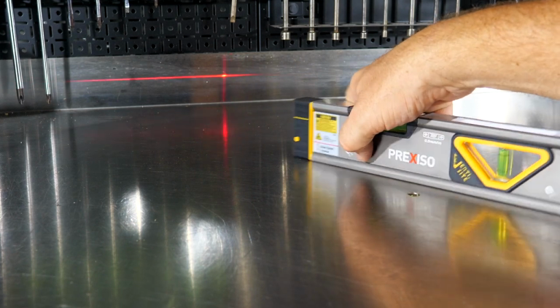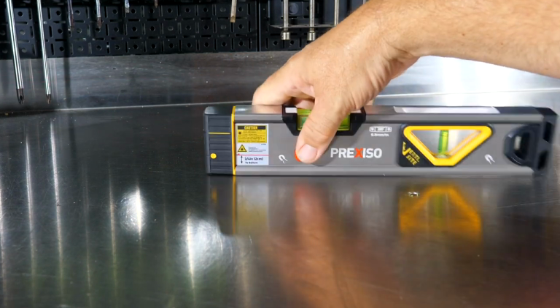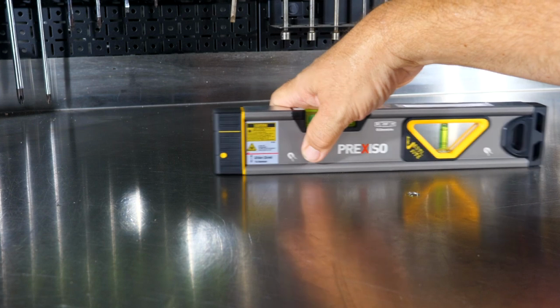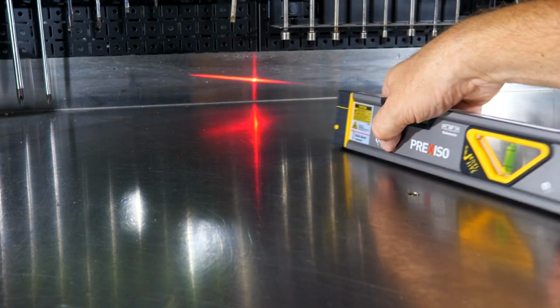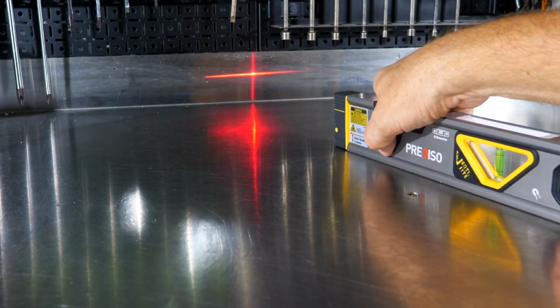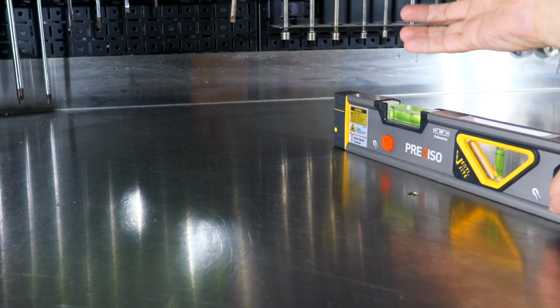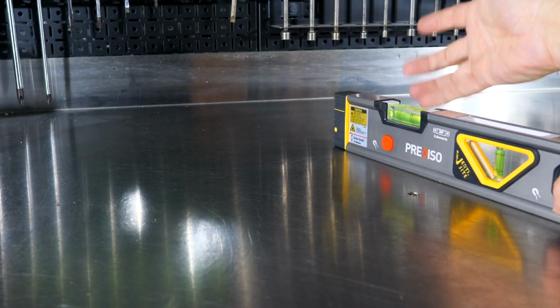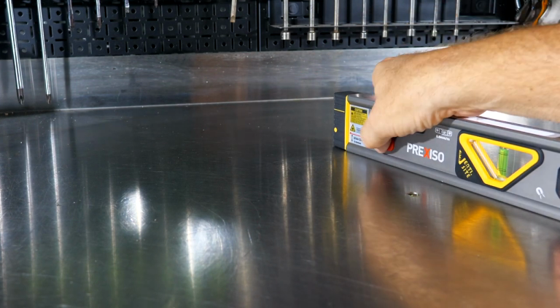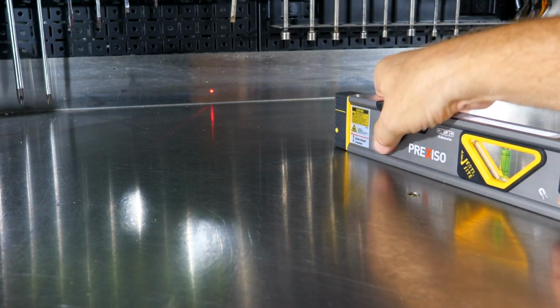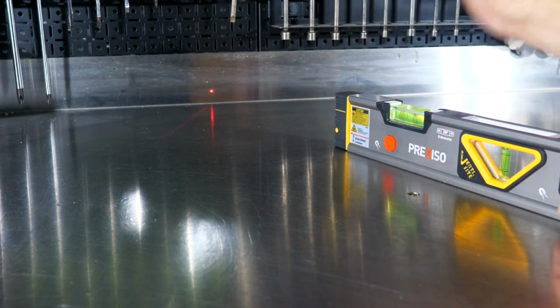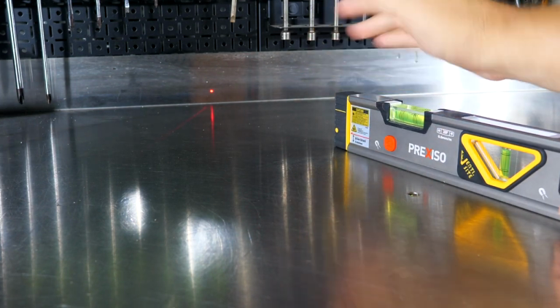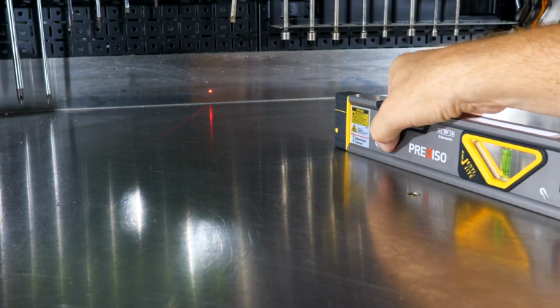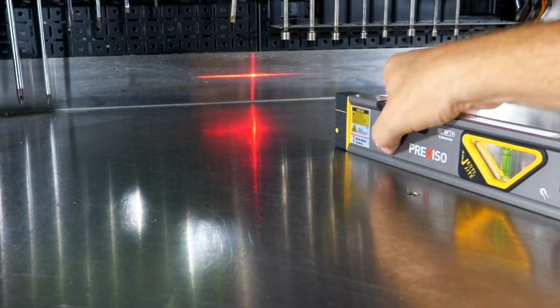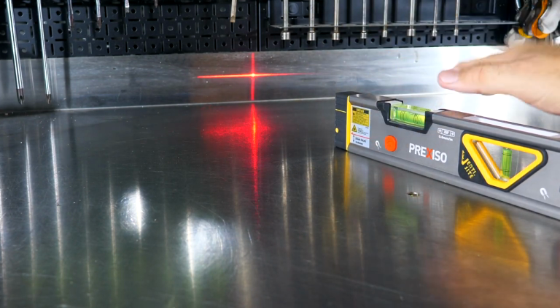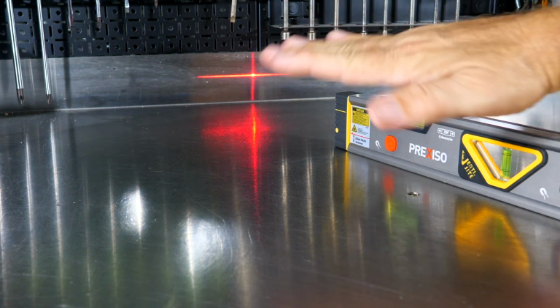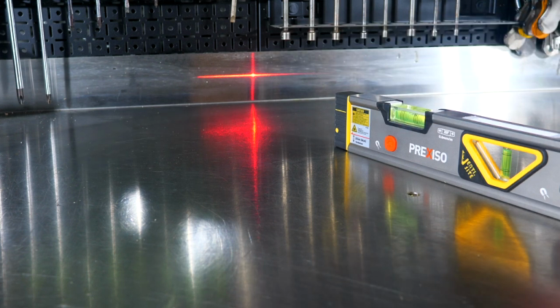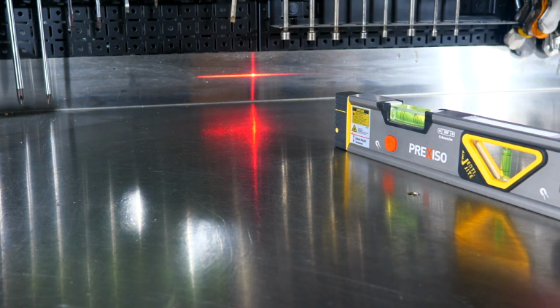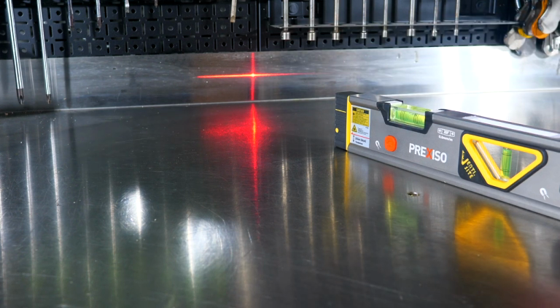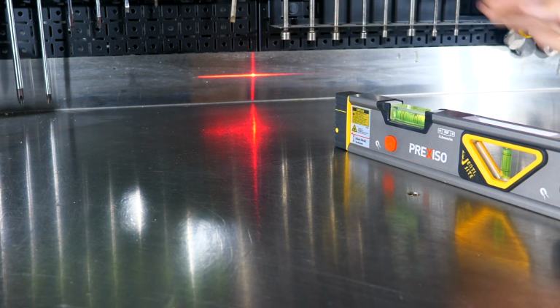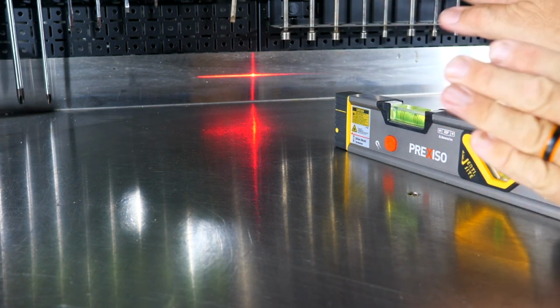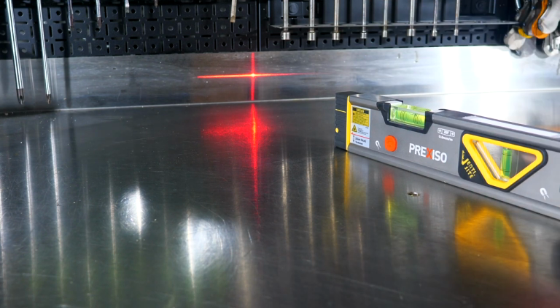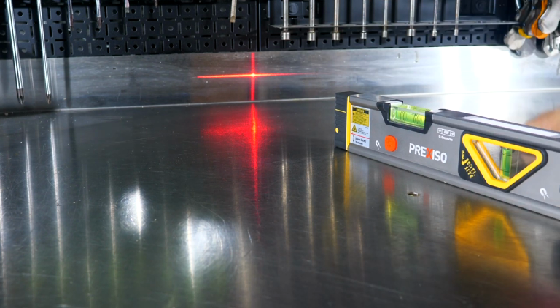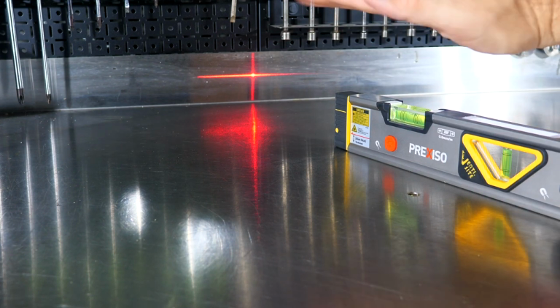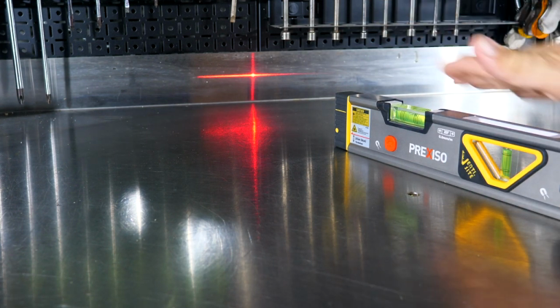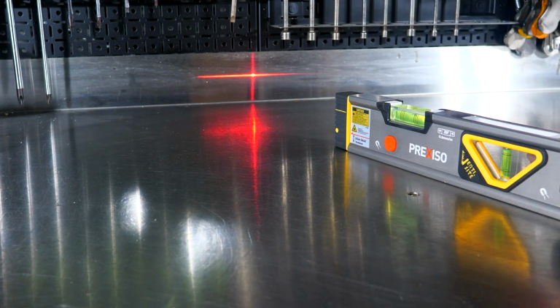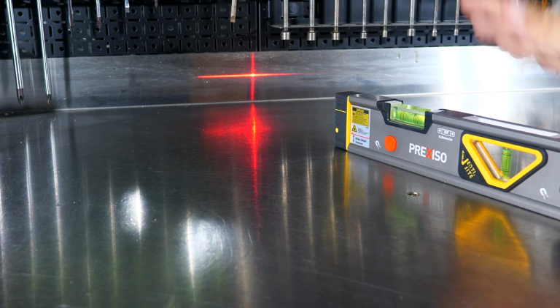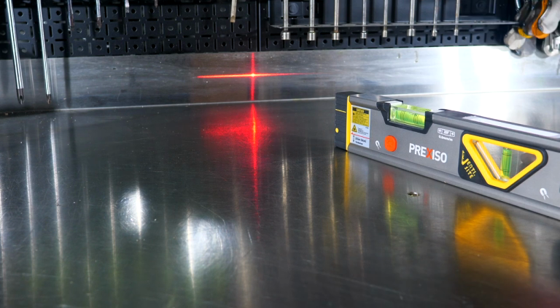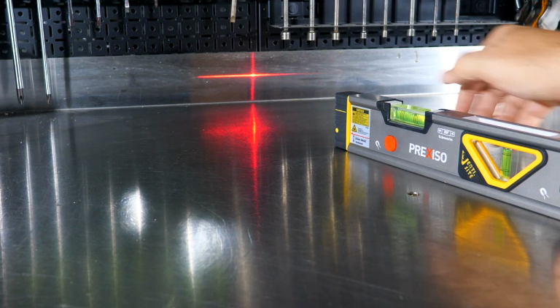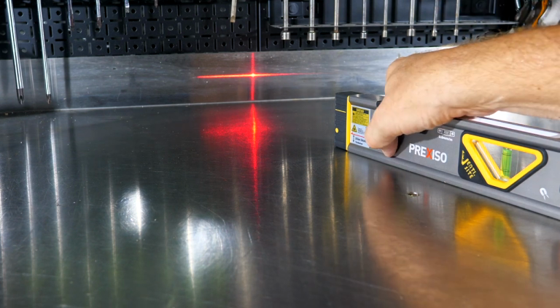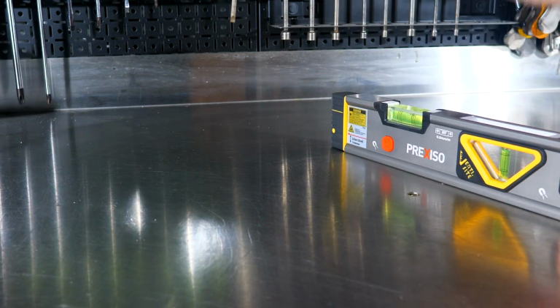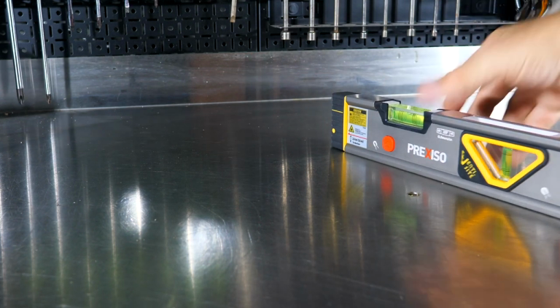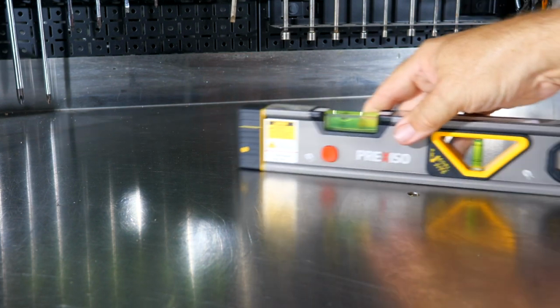If I hold the button down and hit it again, it just powers off. Hit it once: pinpoint laser. Hit it a second time: you get the laser level, the lateral line. Hit it a third time, it powers off.